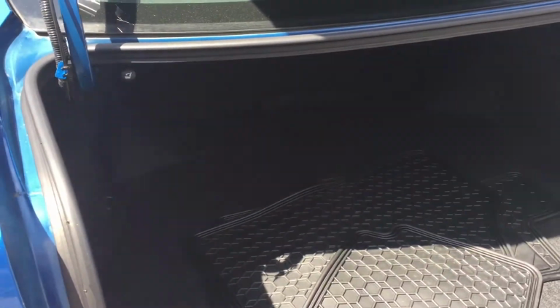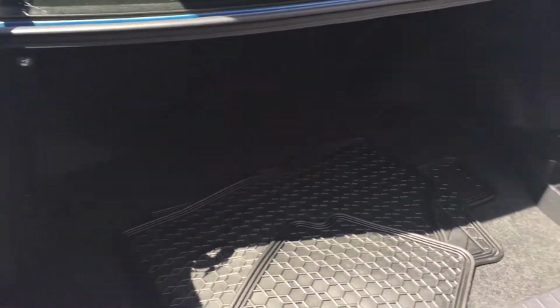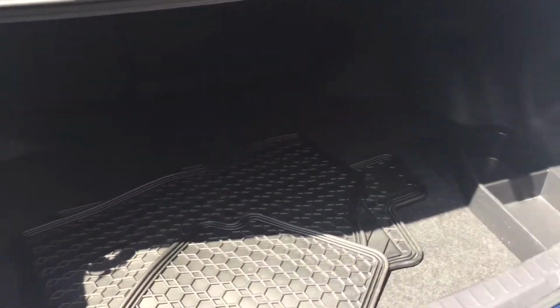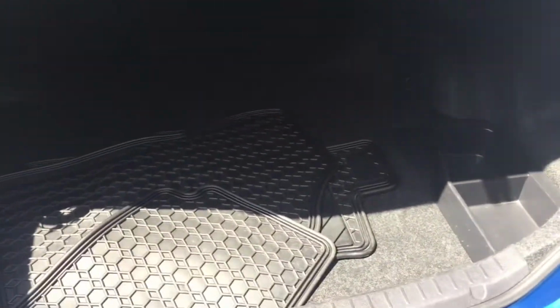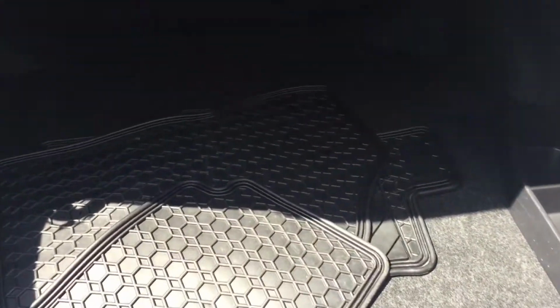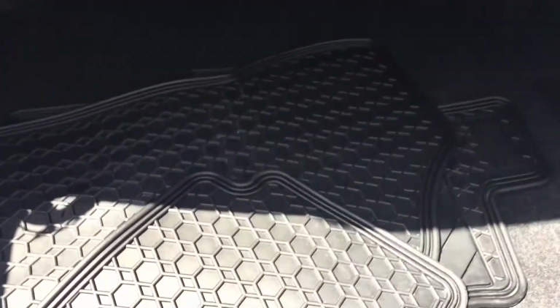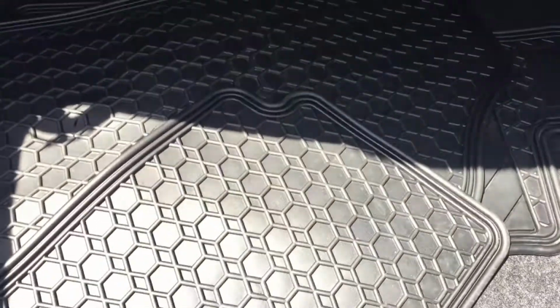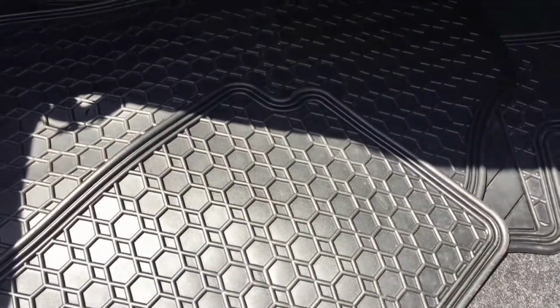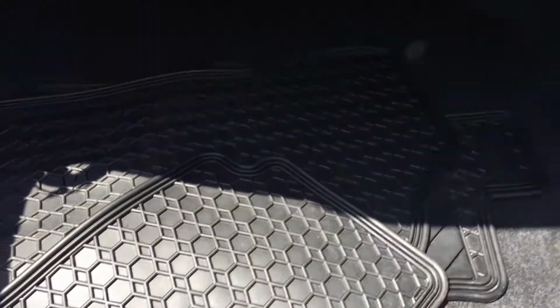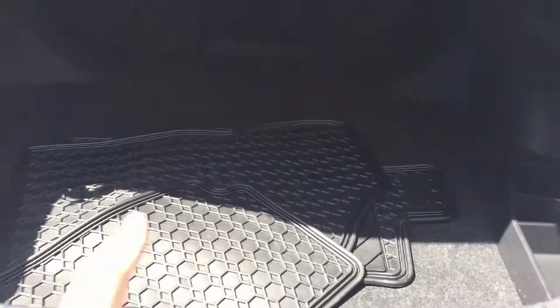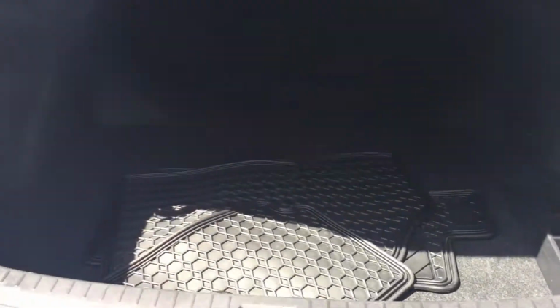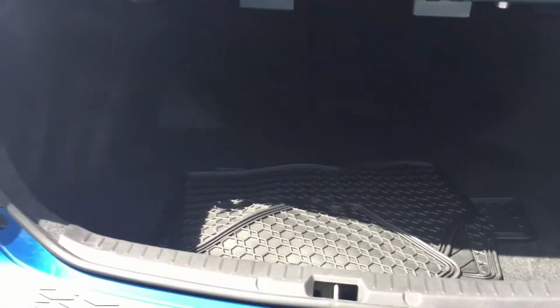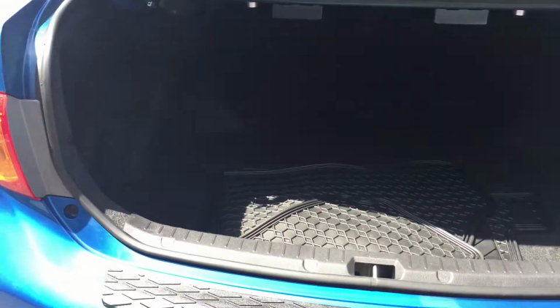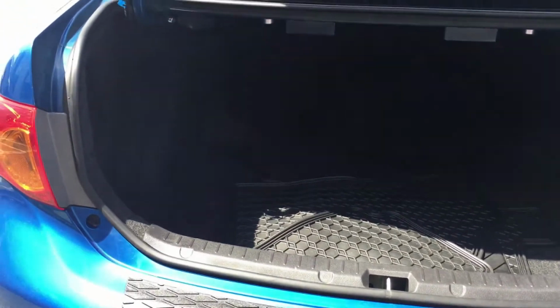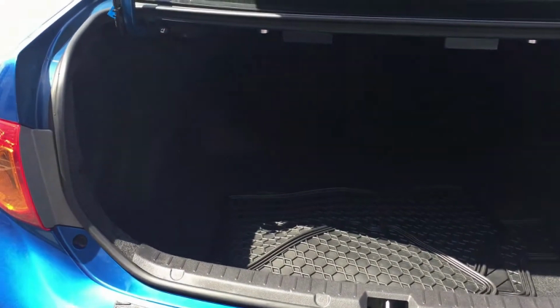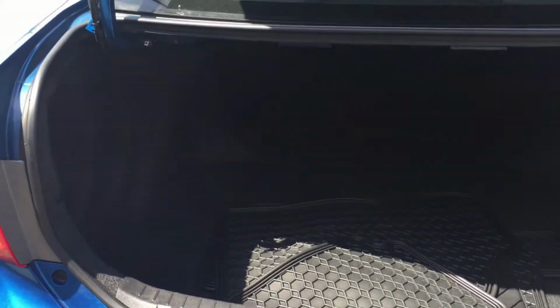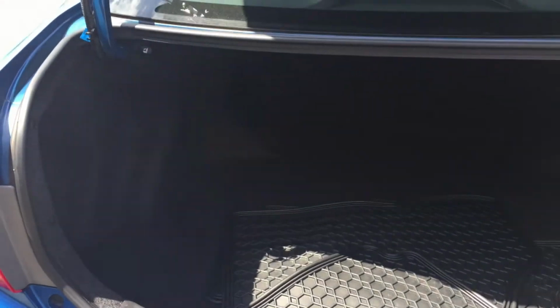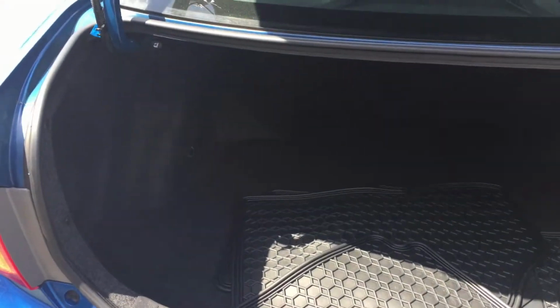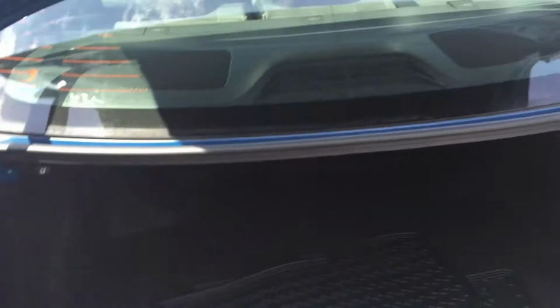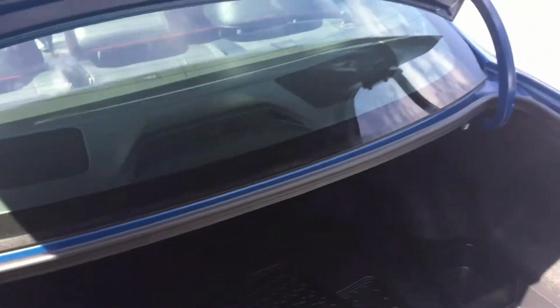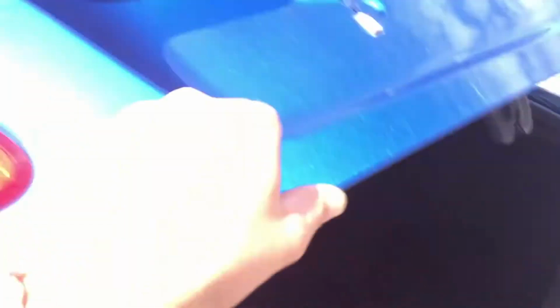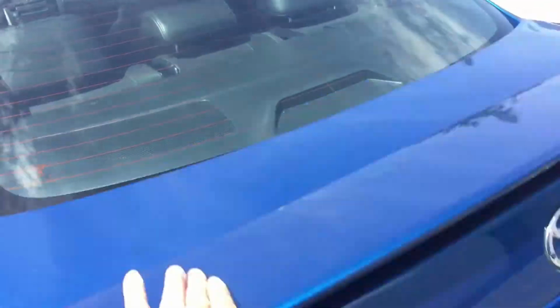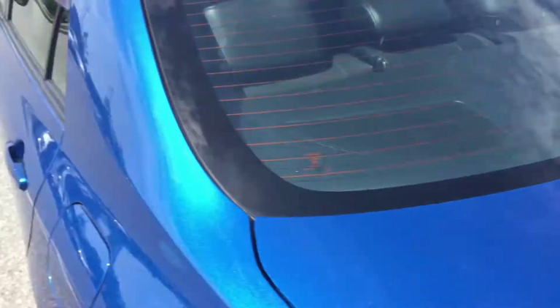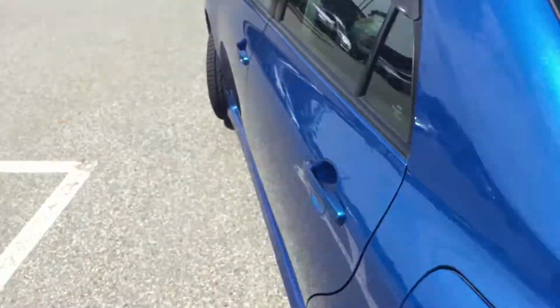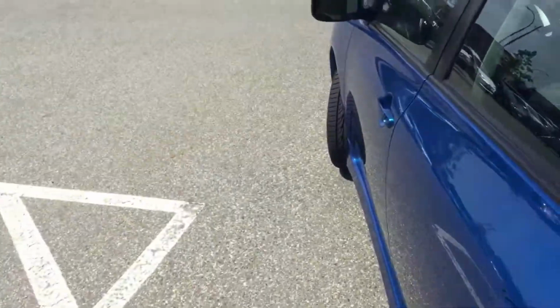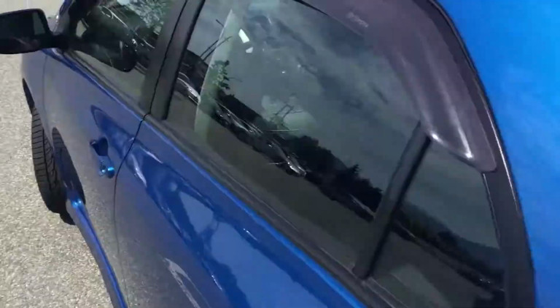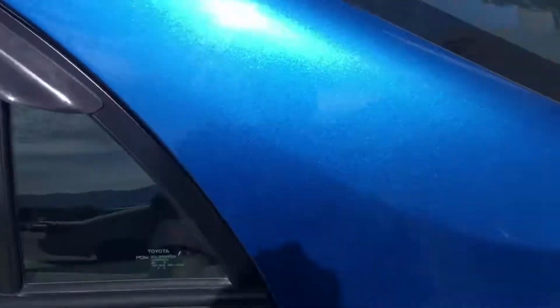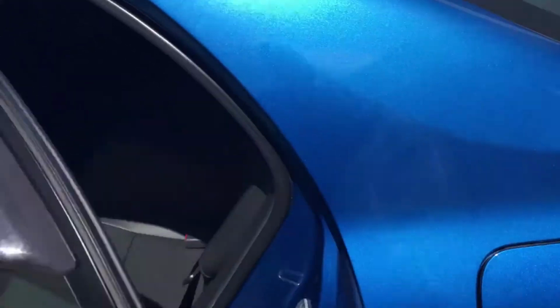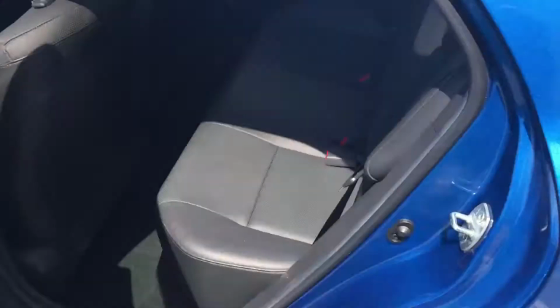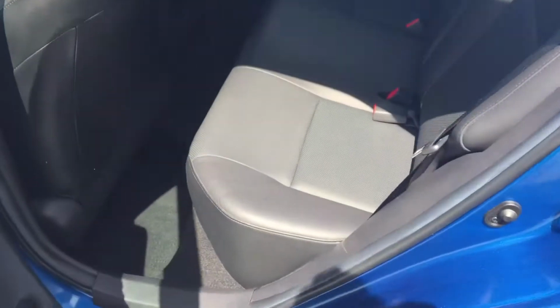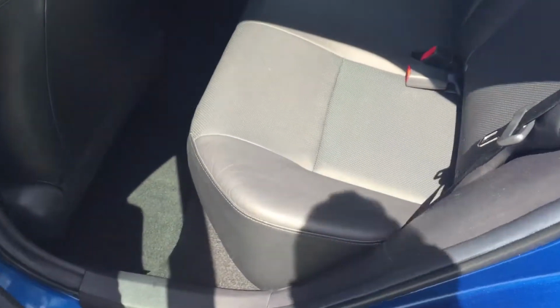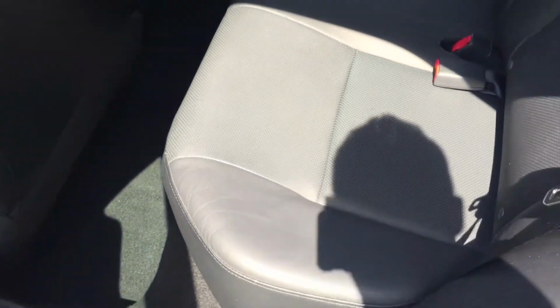Looking at the trunk, we have all-season mats included in the car. The seat folds completely flat giving you extra space, and it is a 60-40 split. We'll have a look at the leather interior in the back.